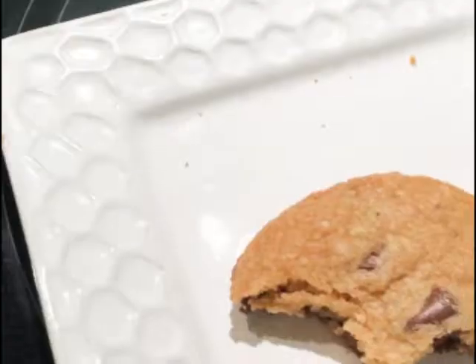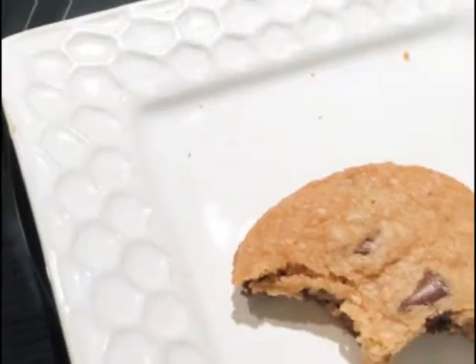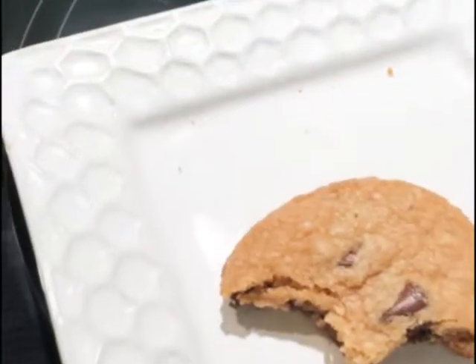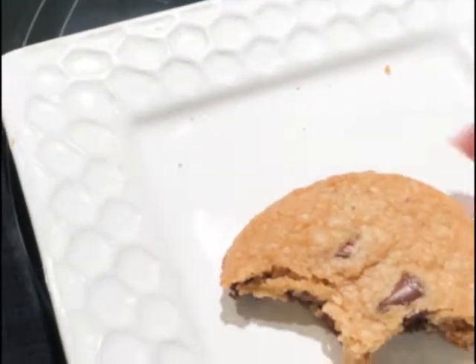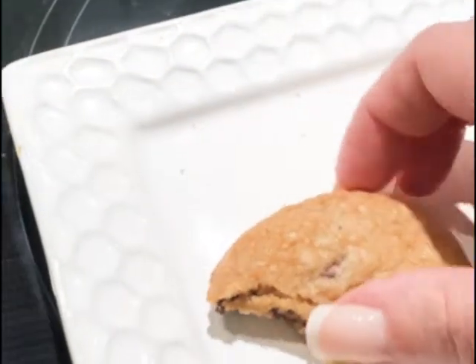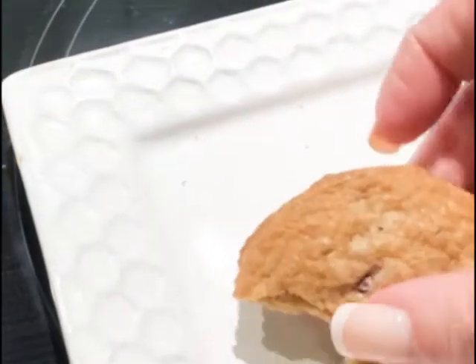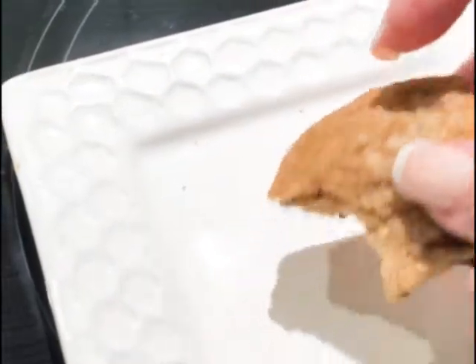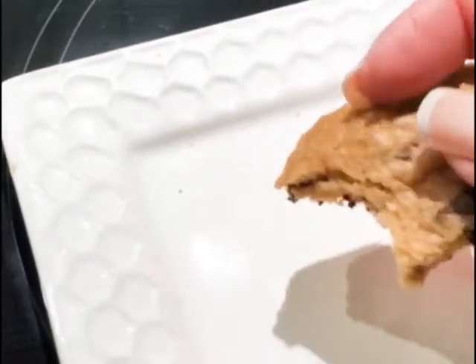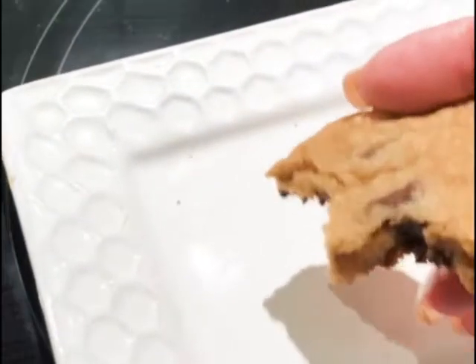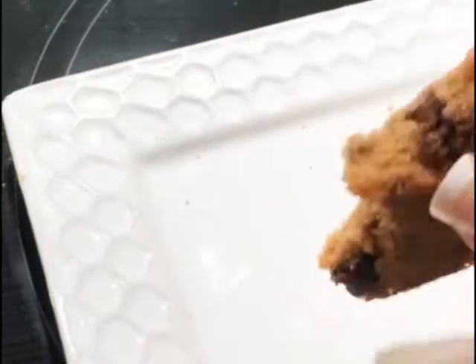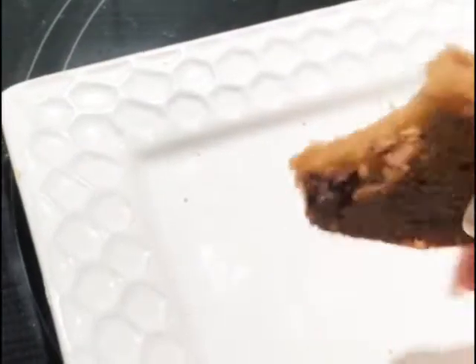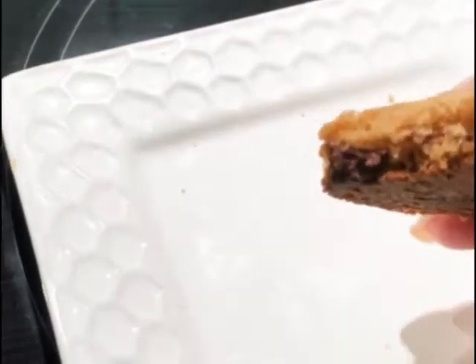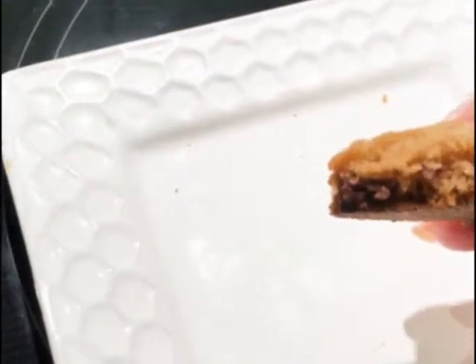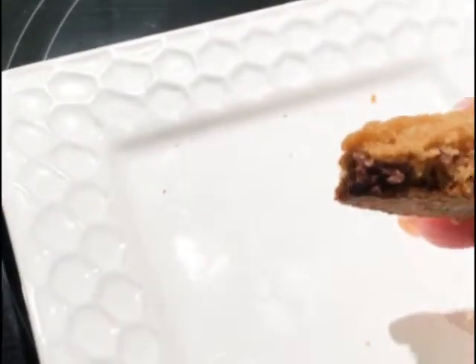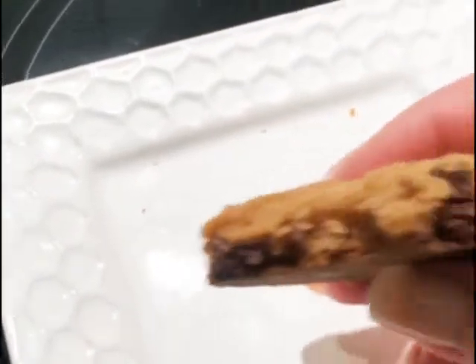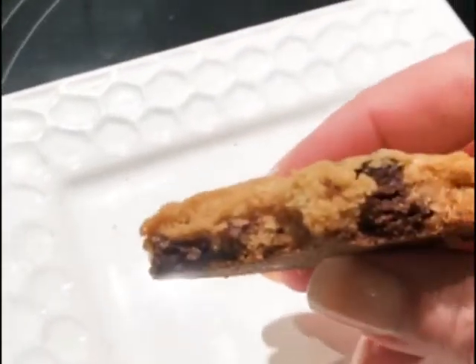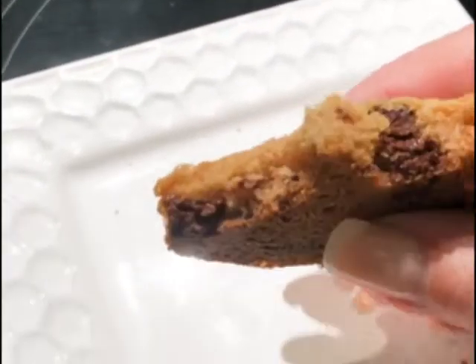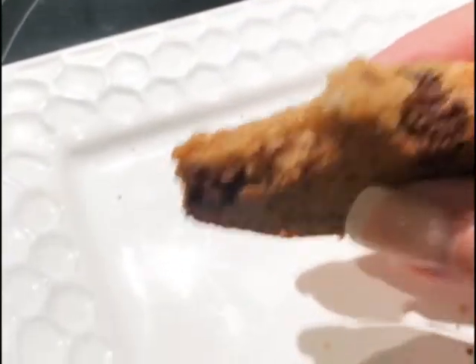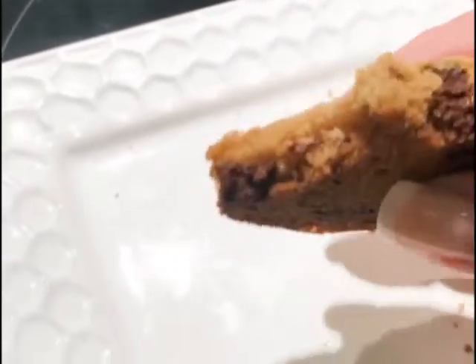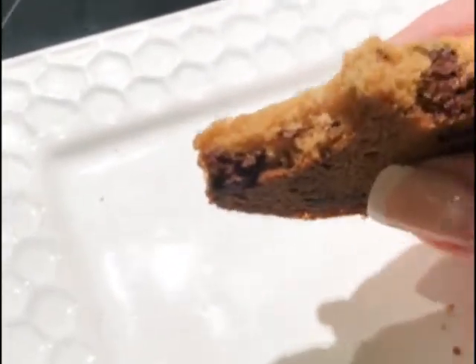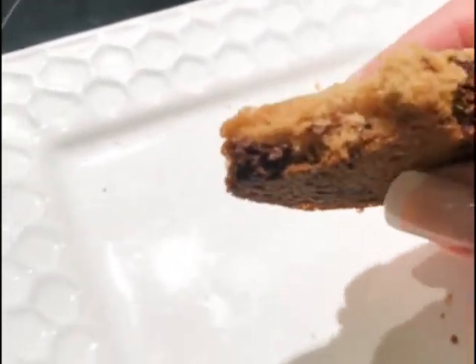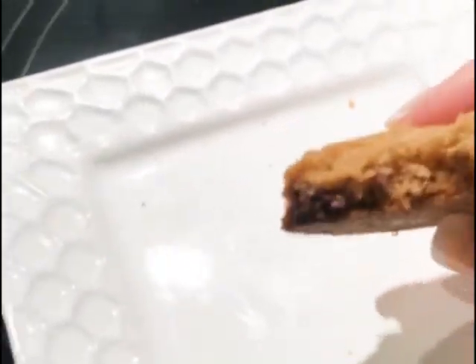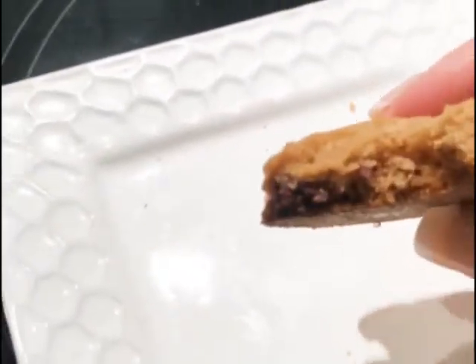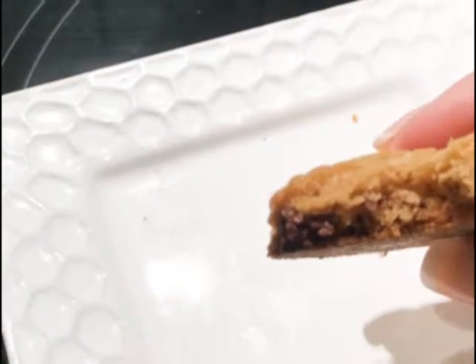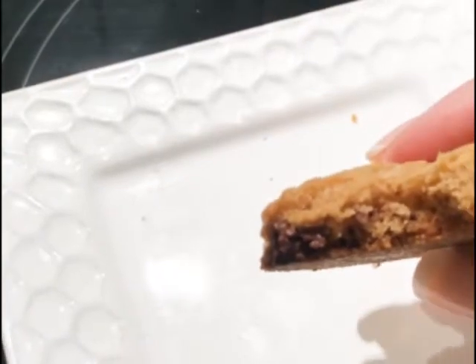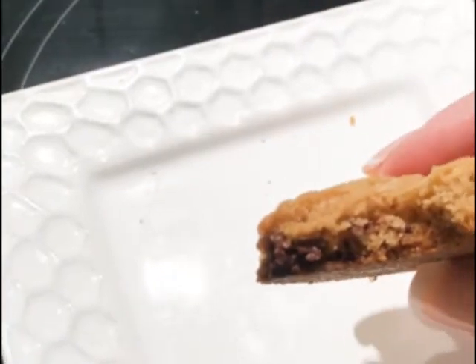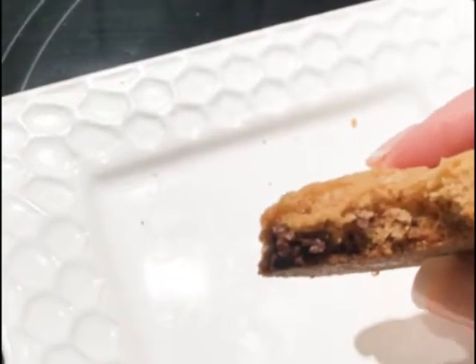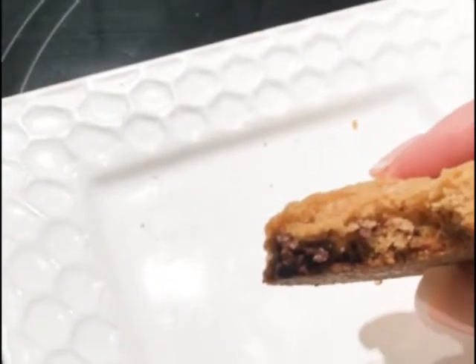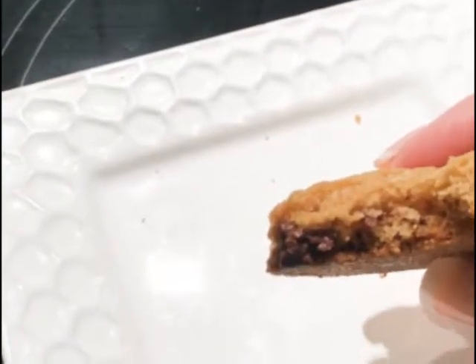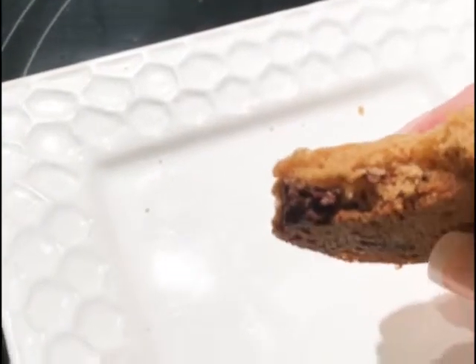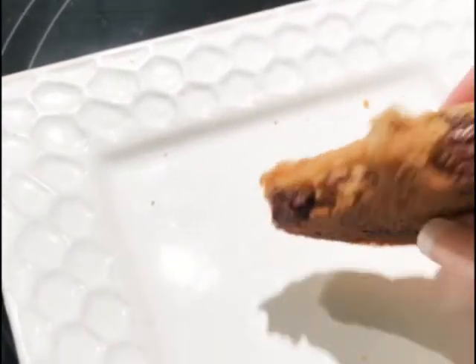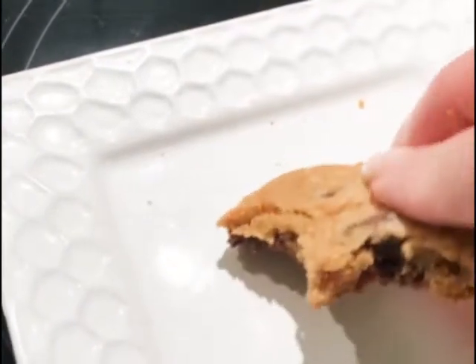Hi, this is Carla from CarlaGlutenFreeRecipeBox.com. I made the best cookies in the world. These are now my favorite cookies ever. They're brown butter toffee chocolate chip cookies.